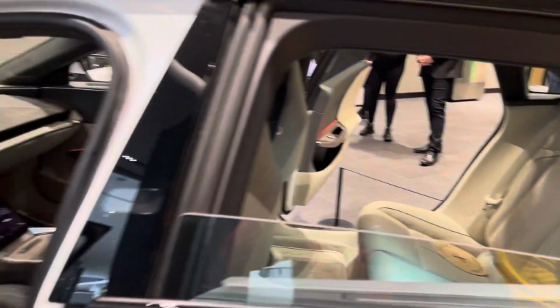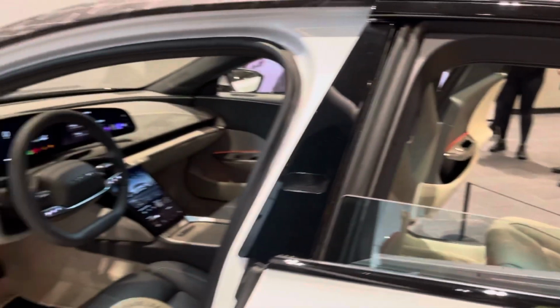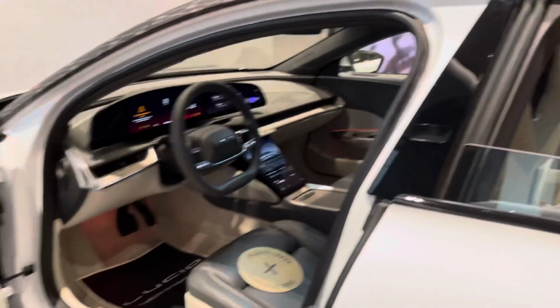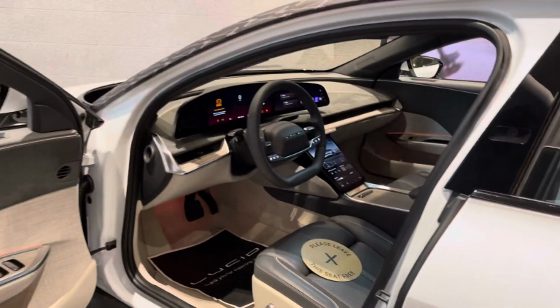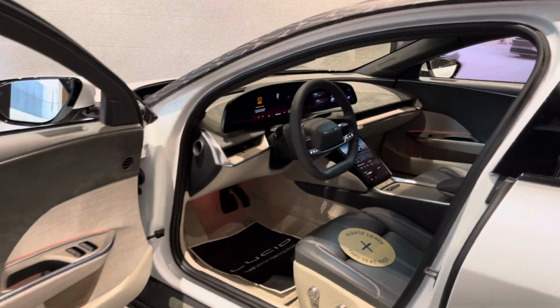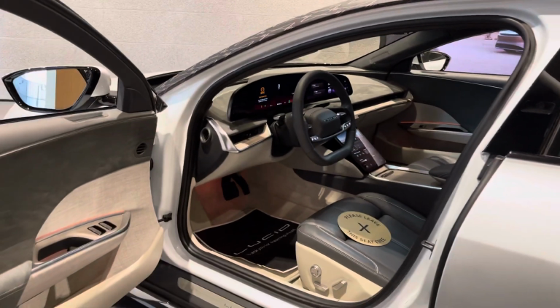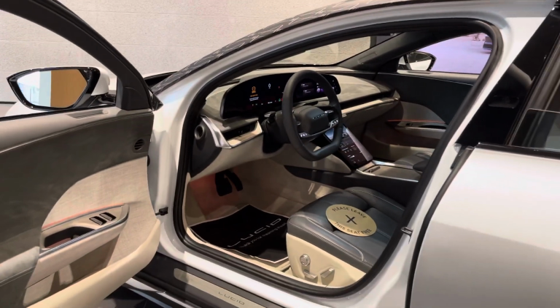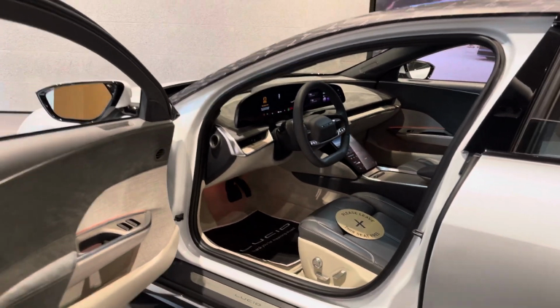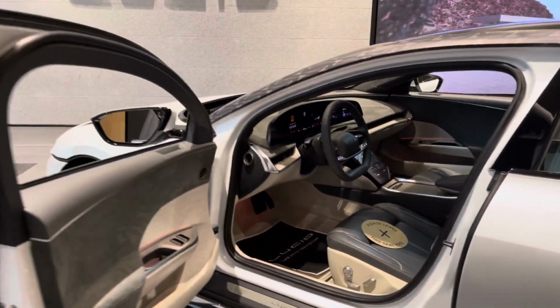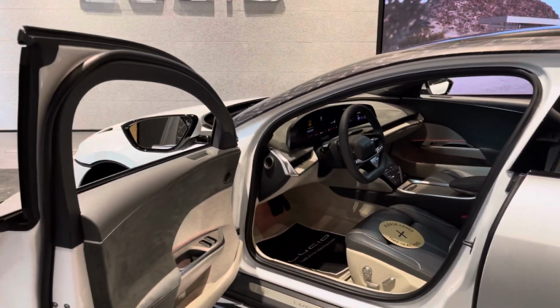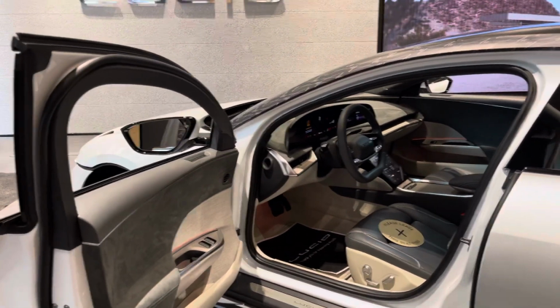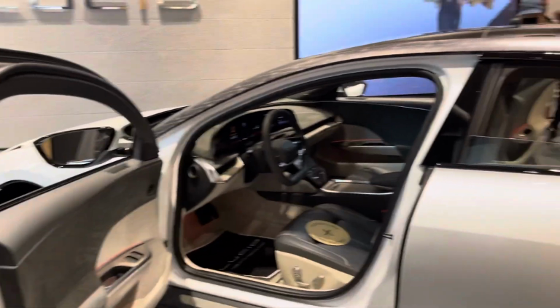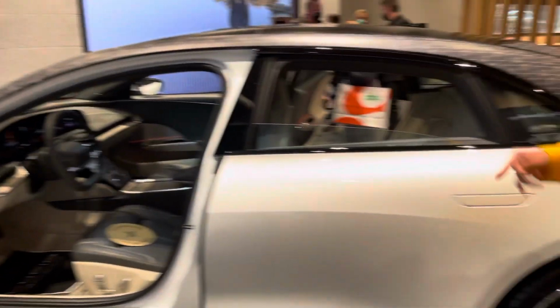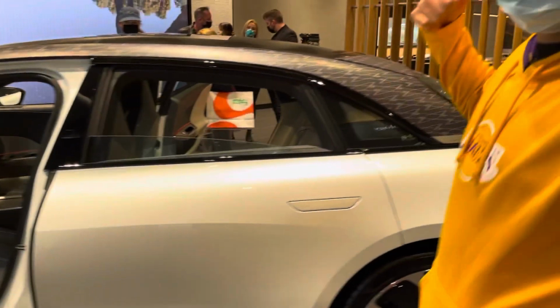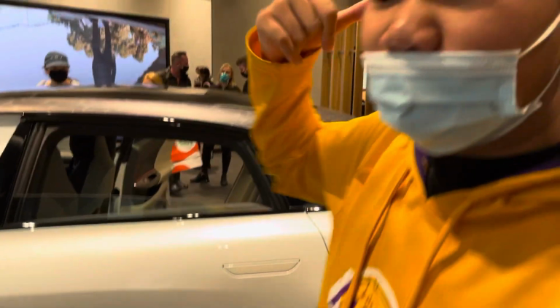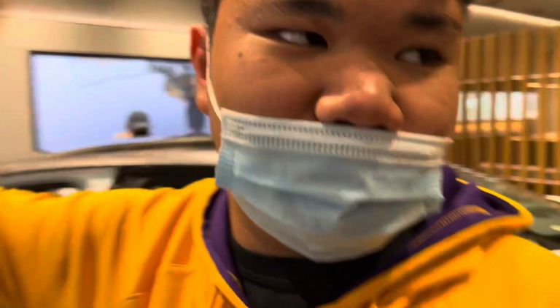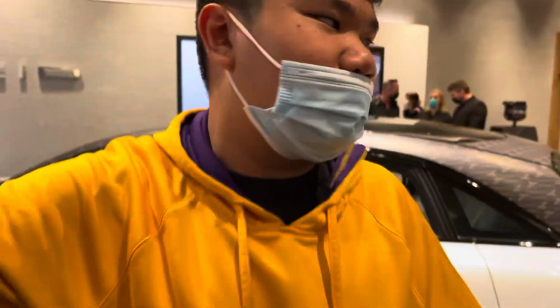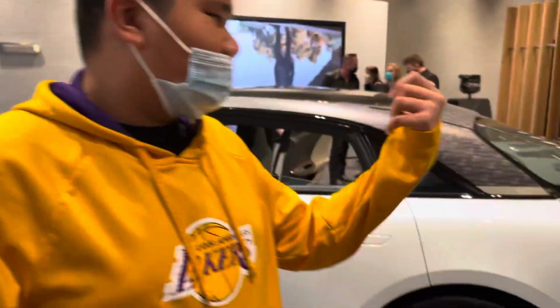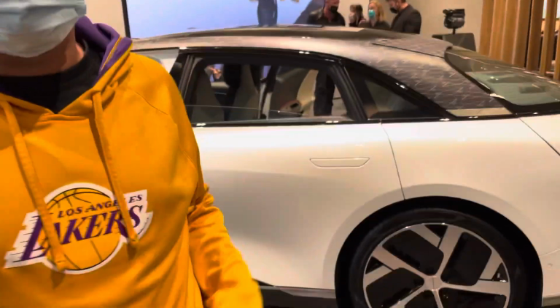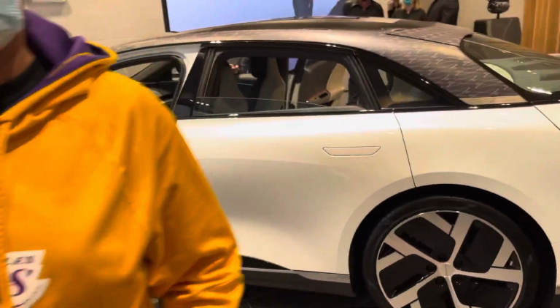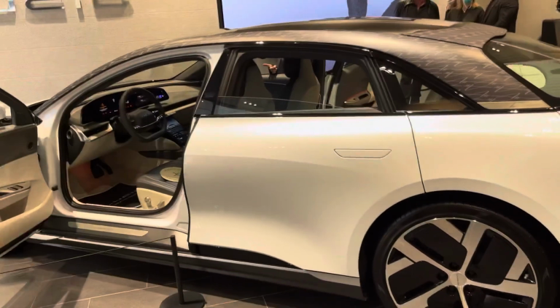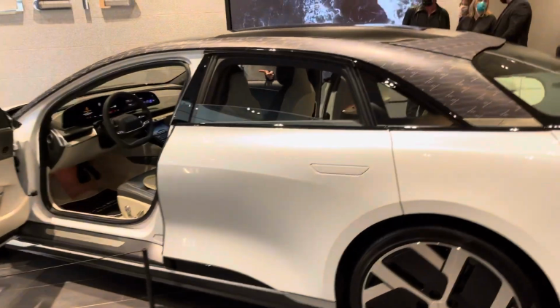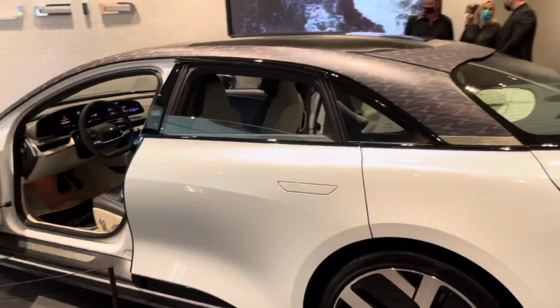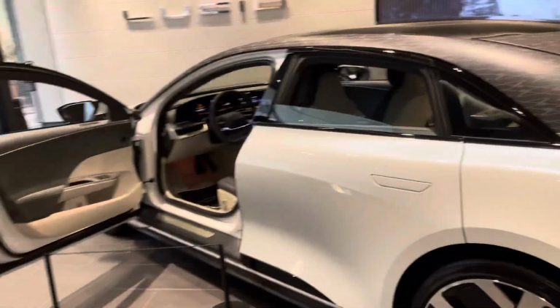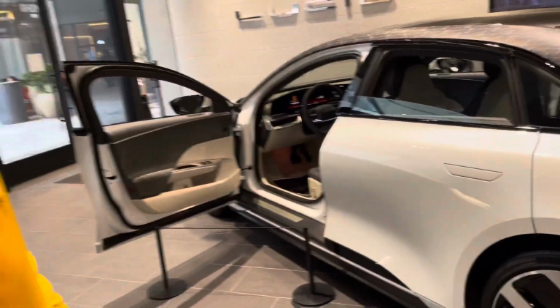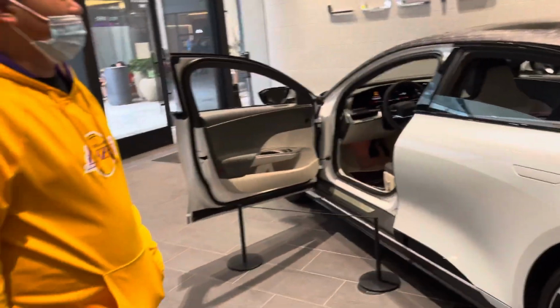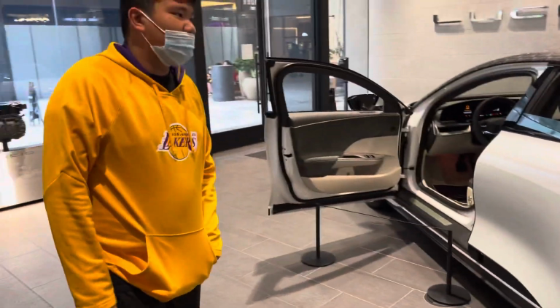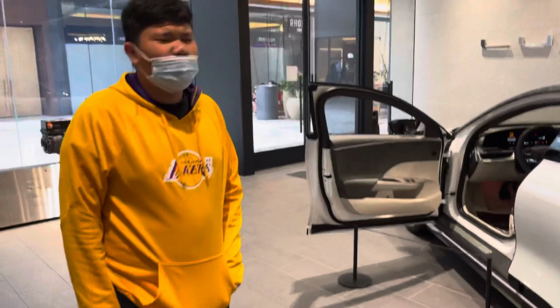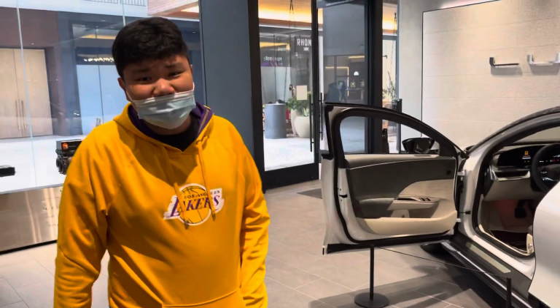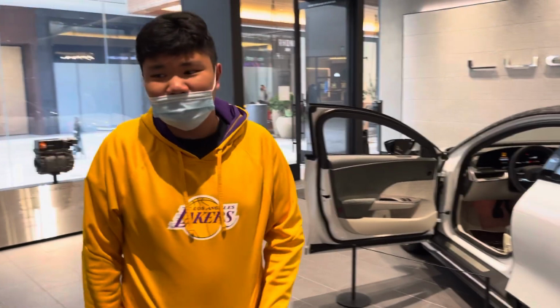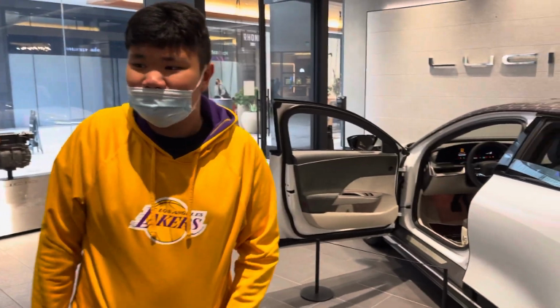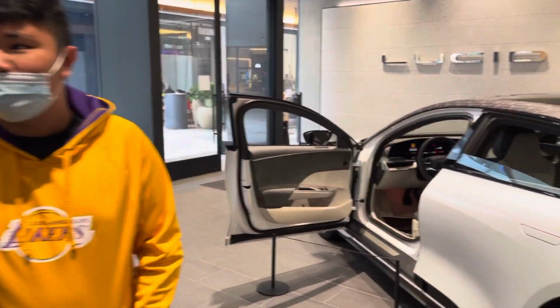We're going to check on my order to see when it's coming in. You know what the car is — the simulator? You know the simulator, you've got to get an appointment for it. Yeah, you have to get an appointment for the simulator.